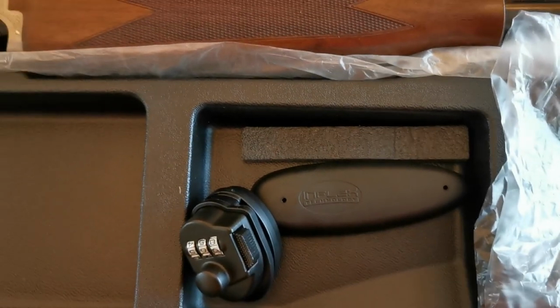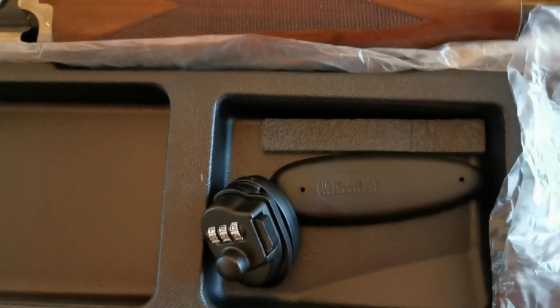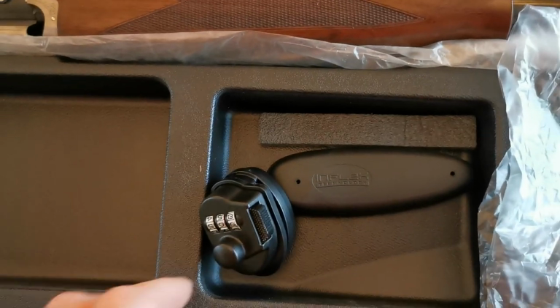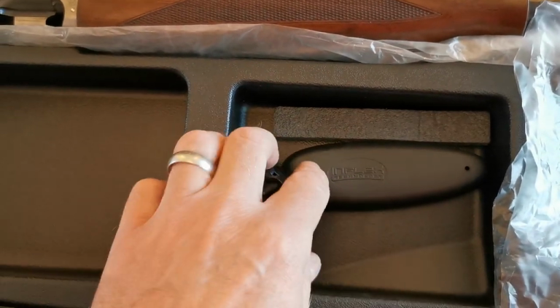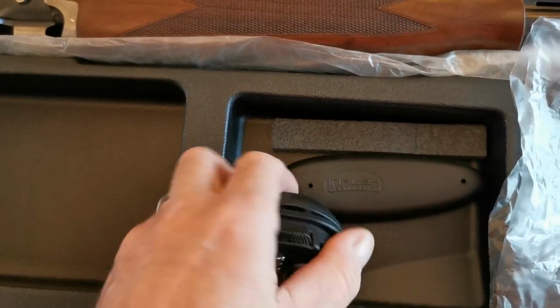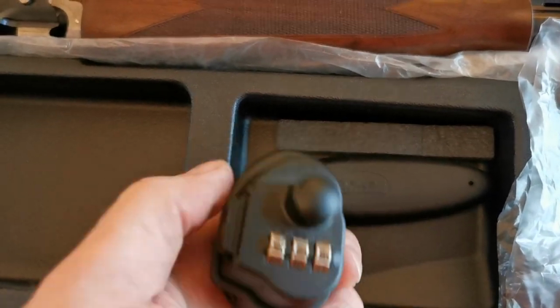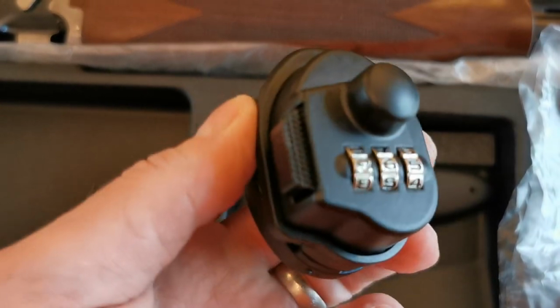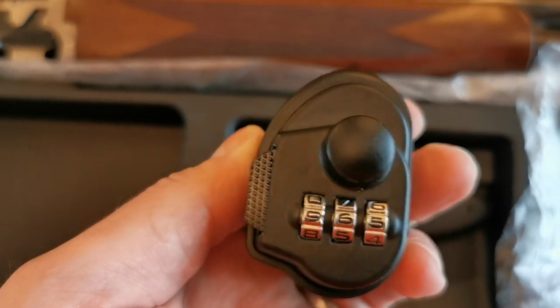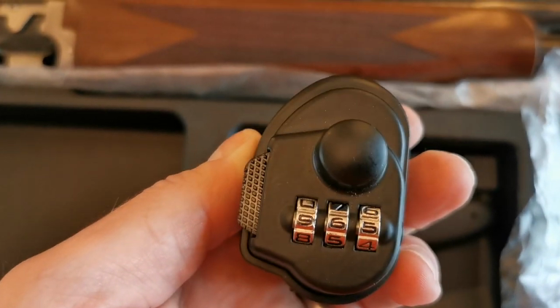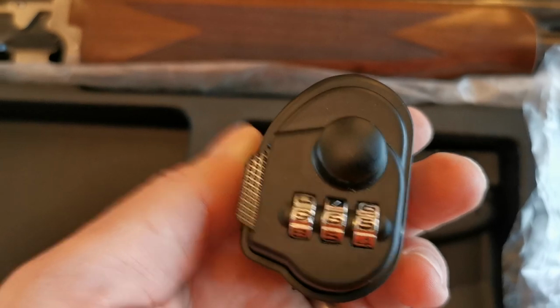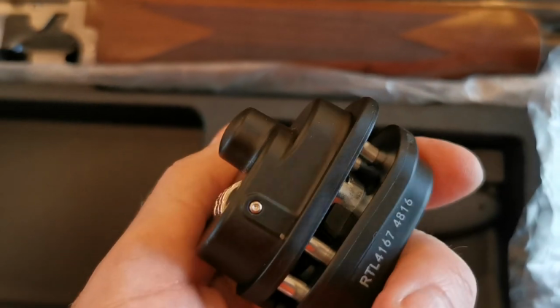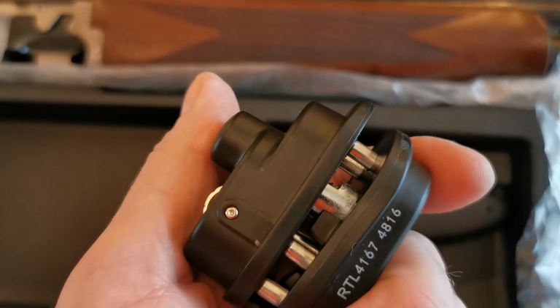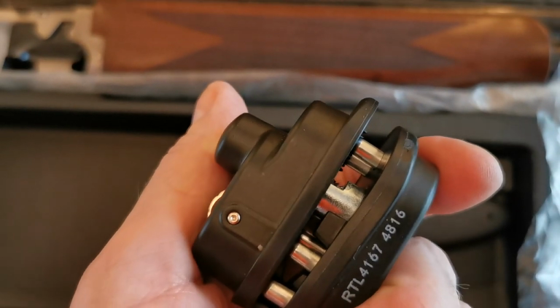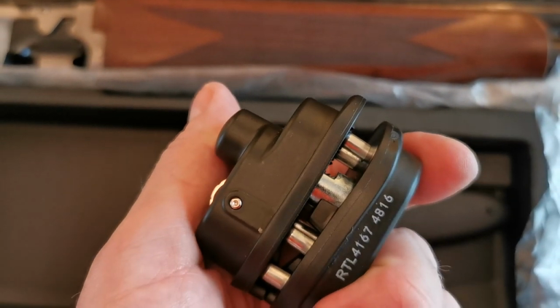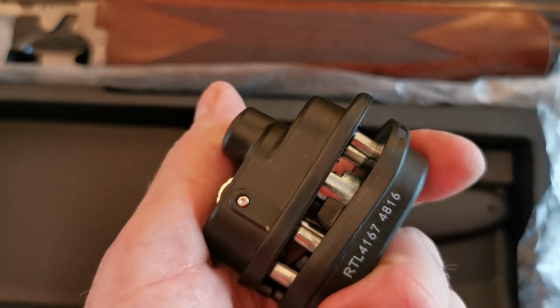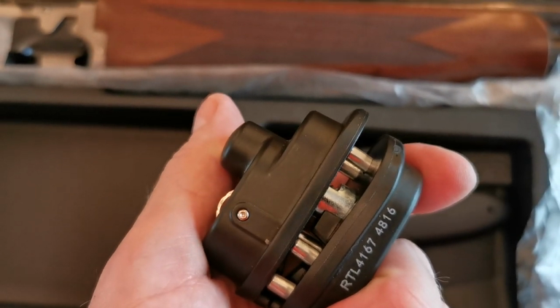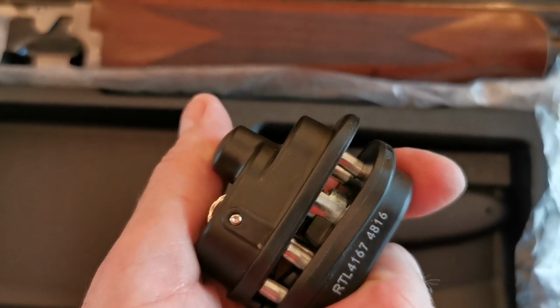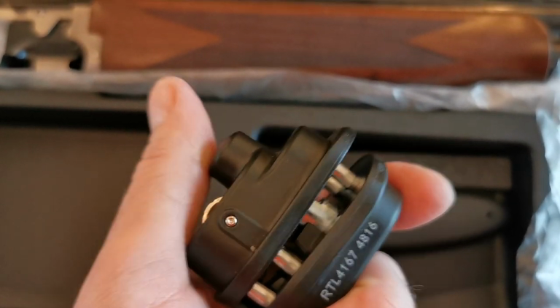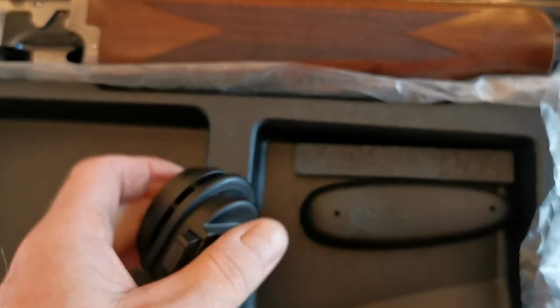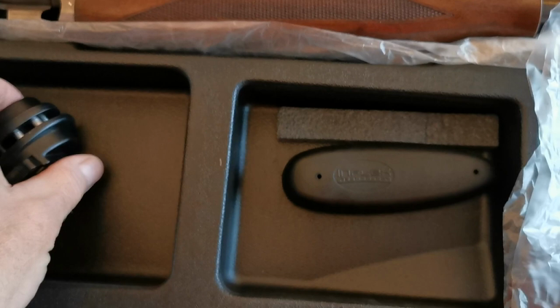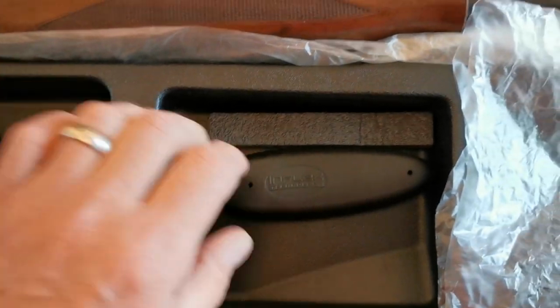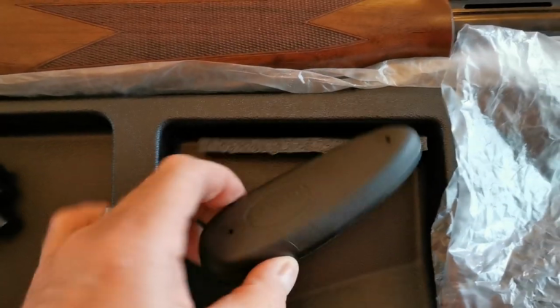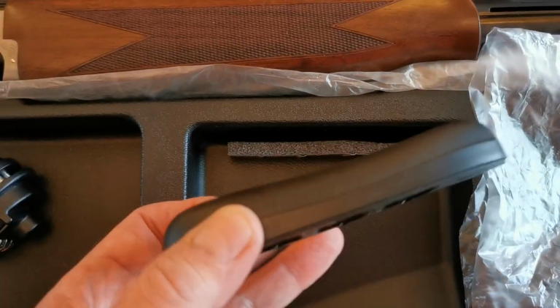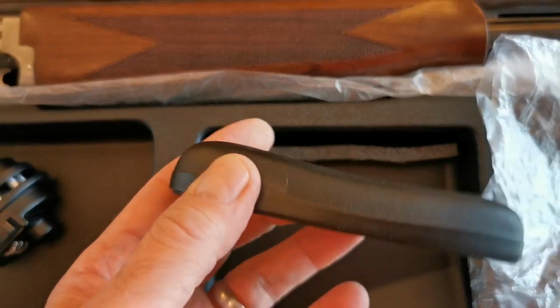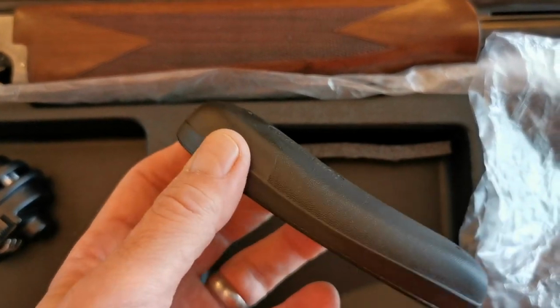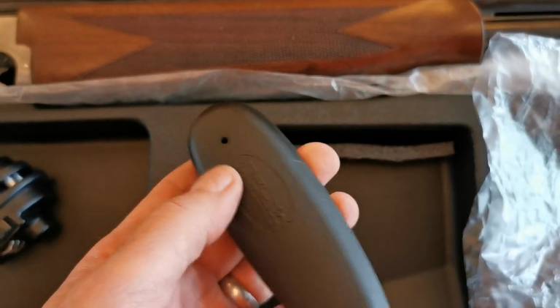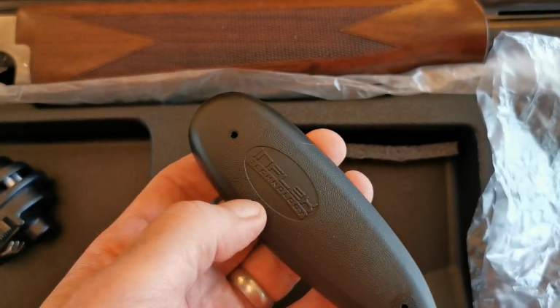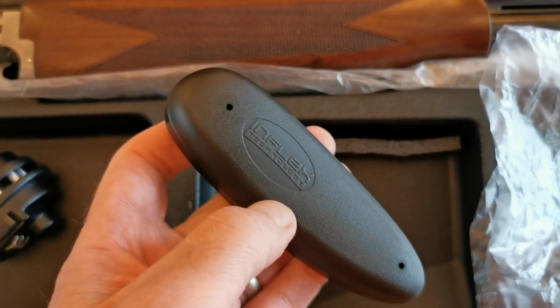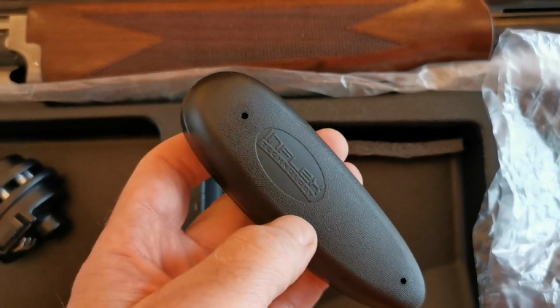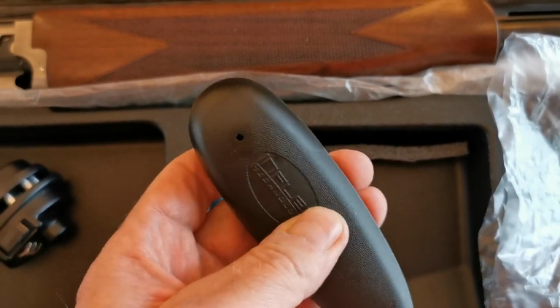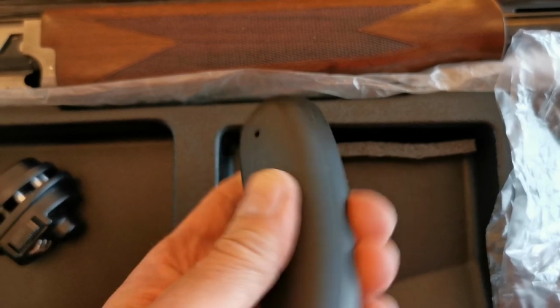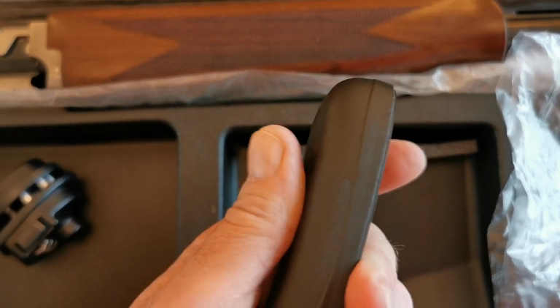The trigger lock is off — it is a combination lock, it's easy to set. You press in there and alter it to what you want. Also in here is the original inflex pad.